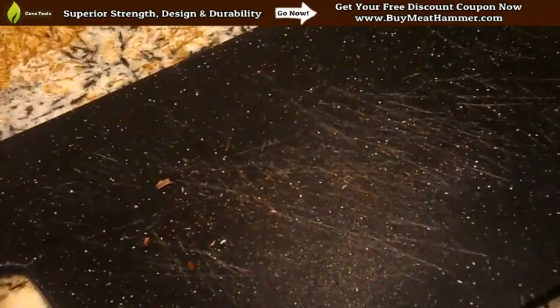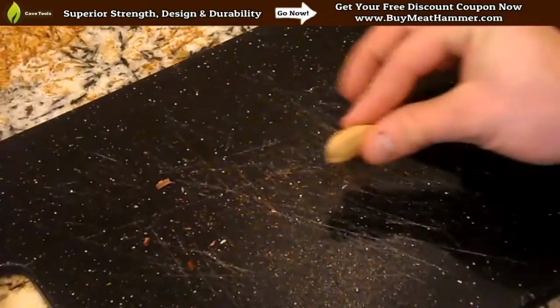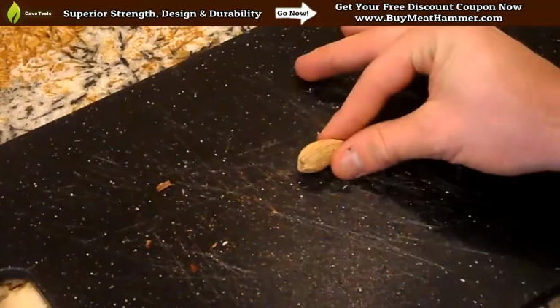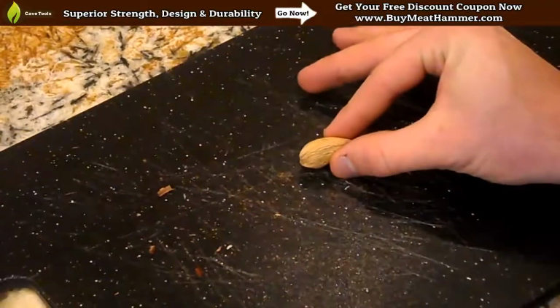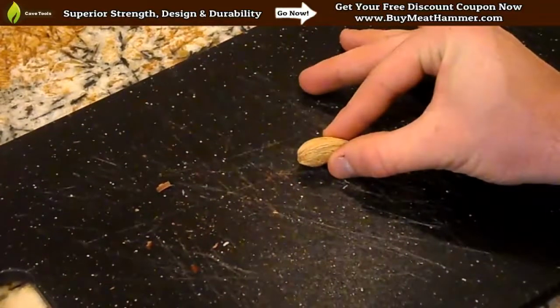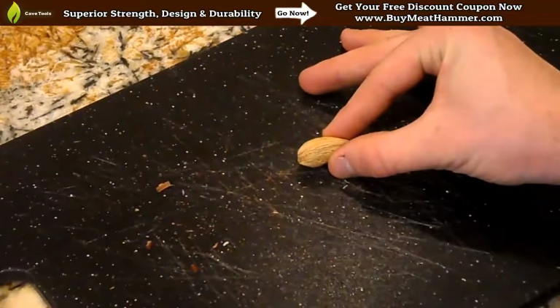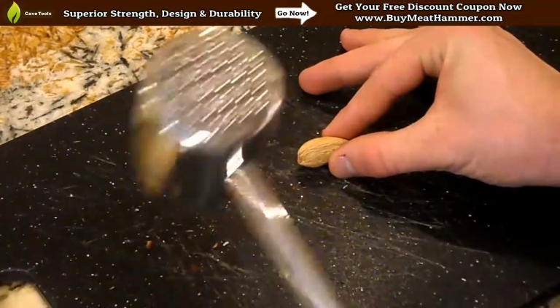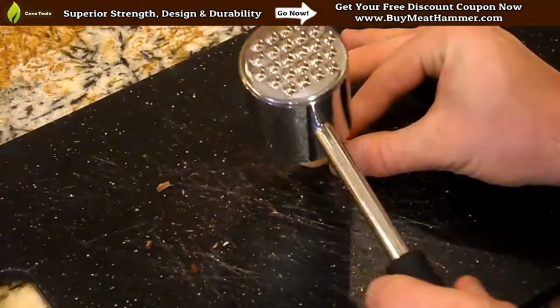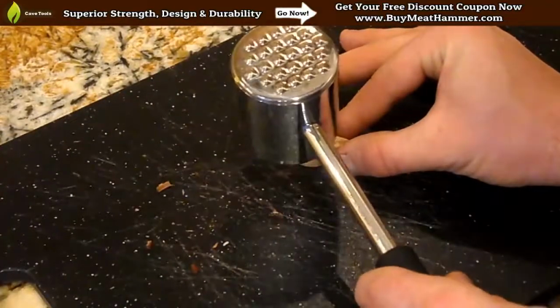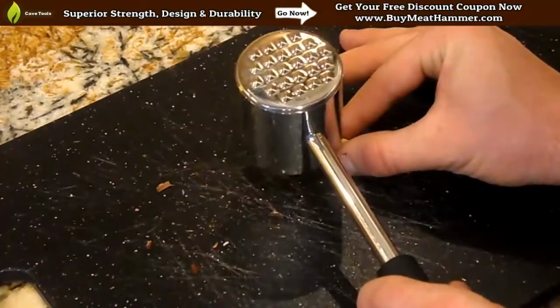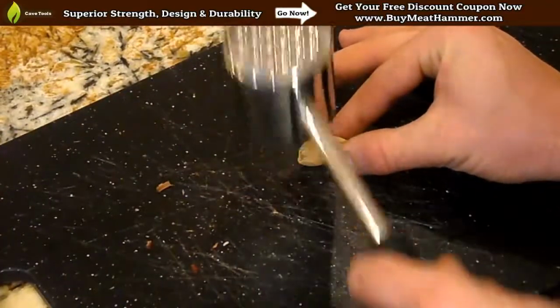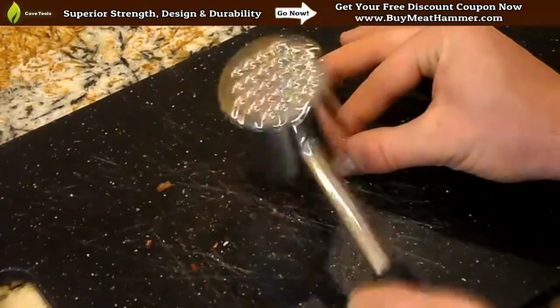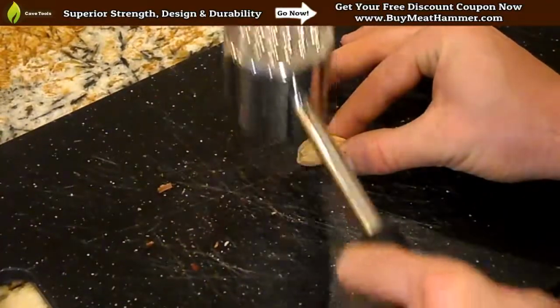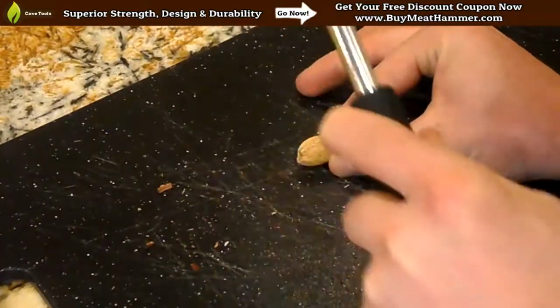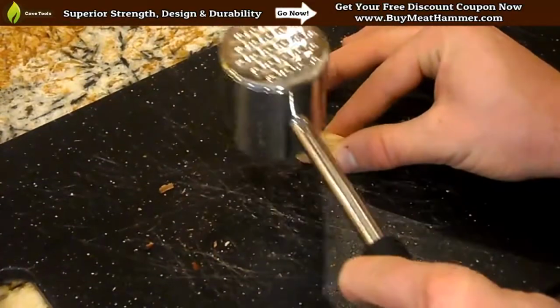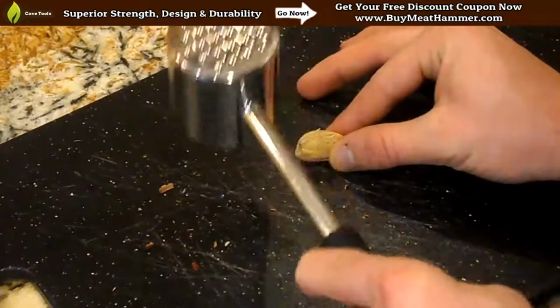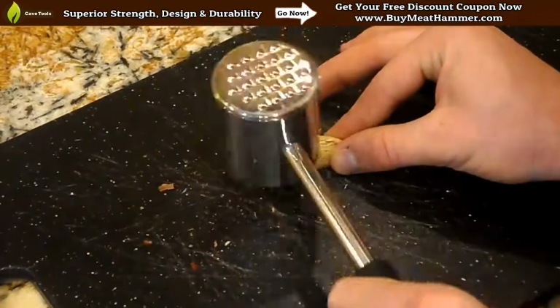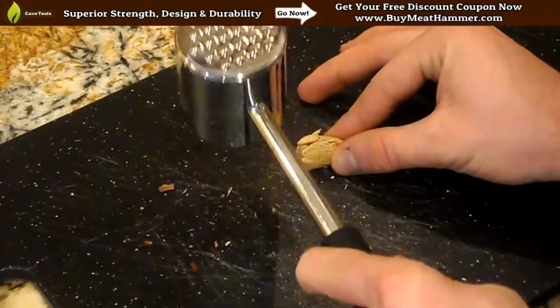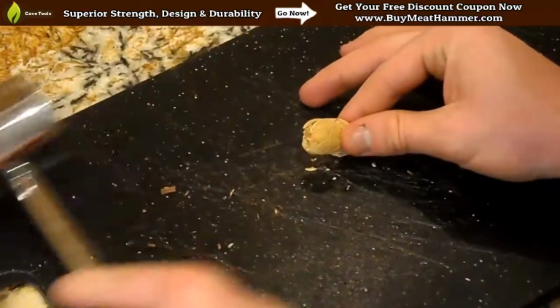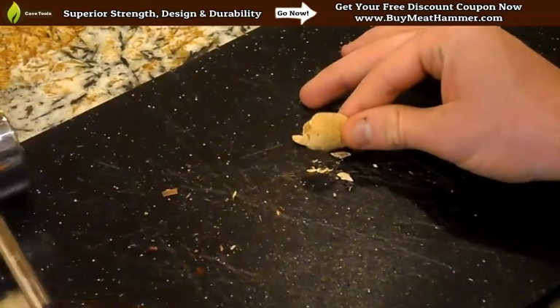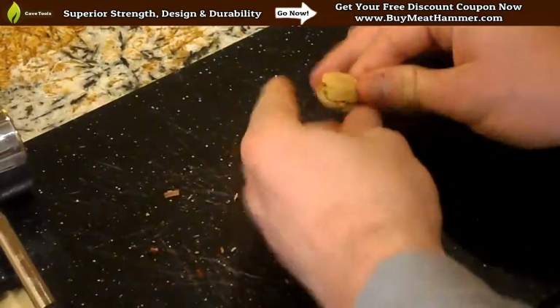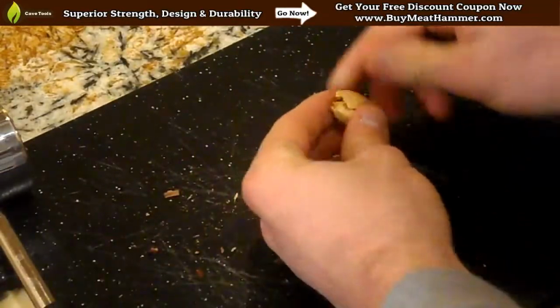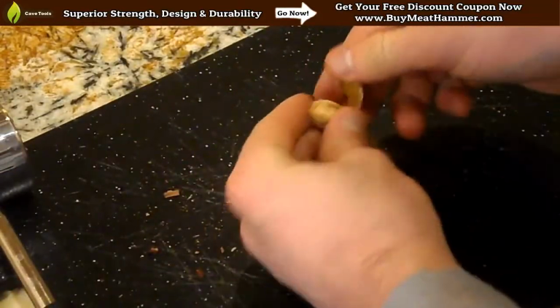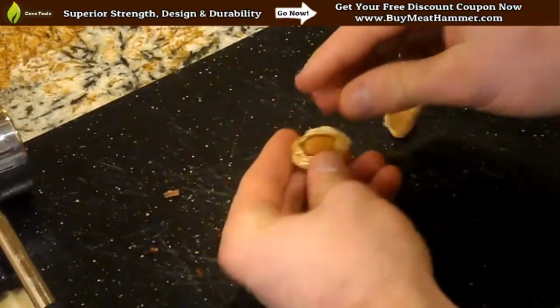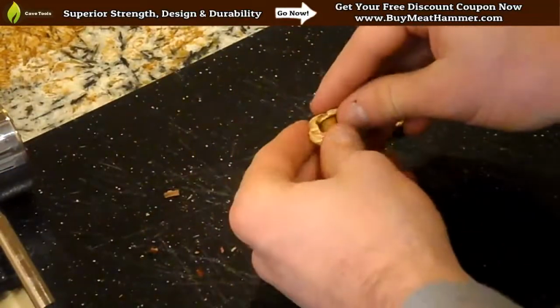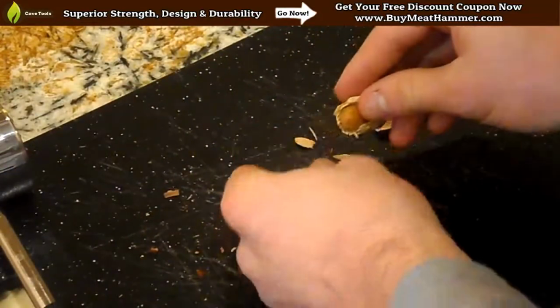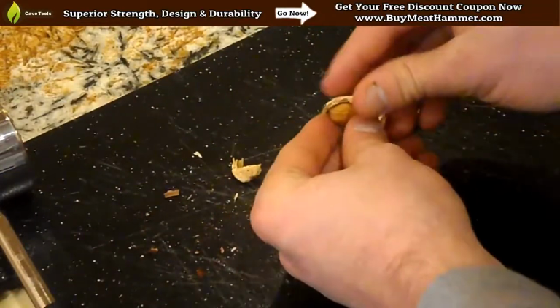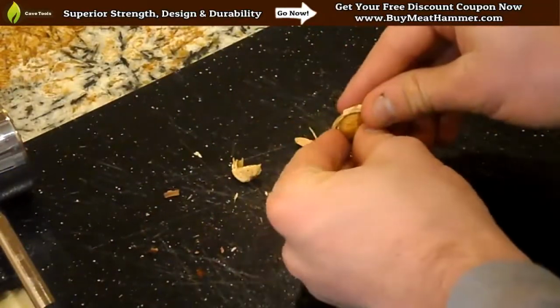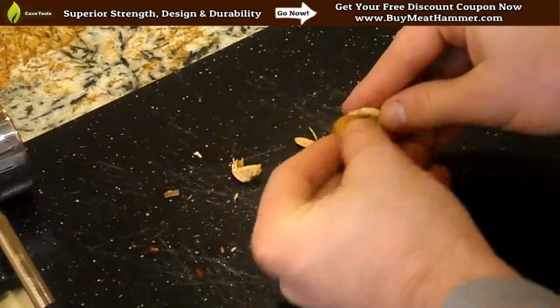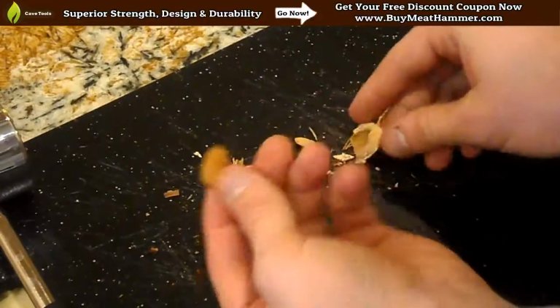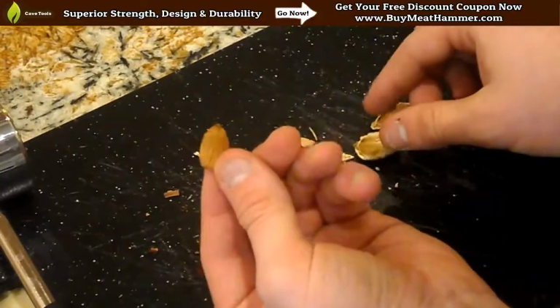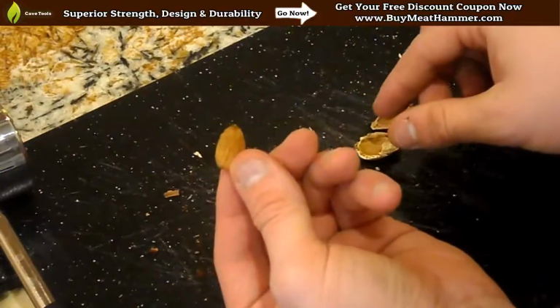What you want to do is place the almond down on a cutting board vertically, and then take one or two quick little hits at it, and it's going to pop open the shell. It's going to separate from there. You can peel off the rest of the shell, and you can get your almond.